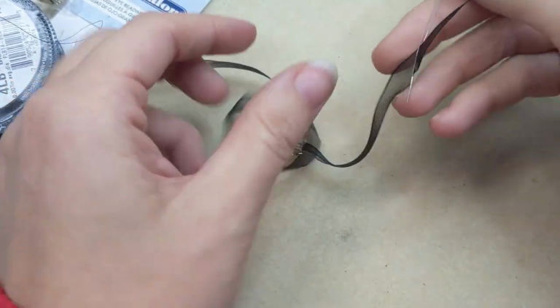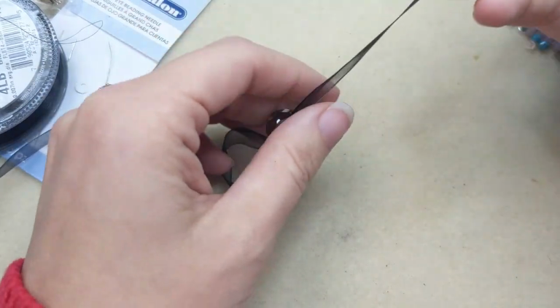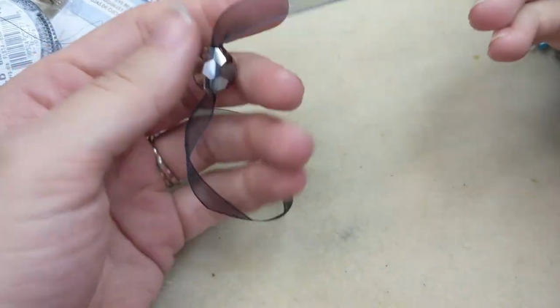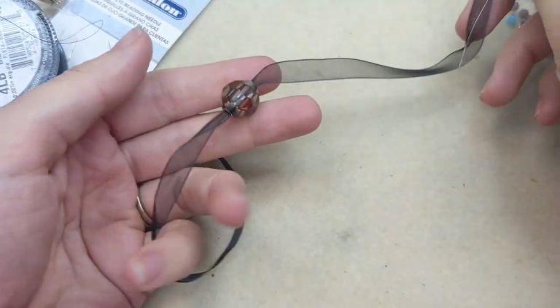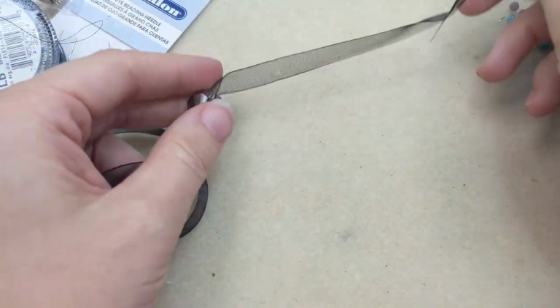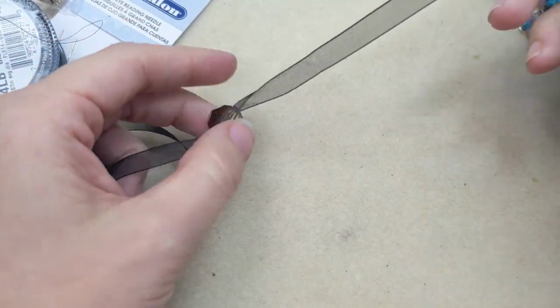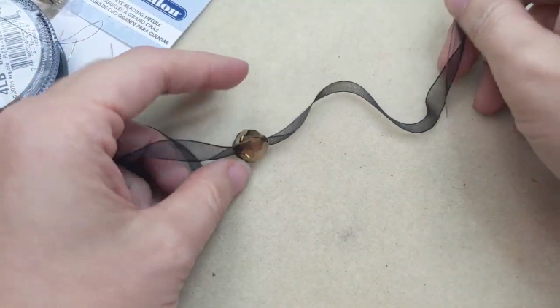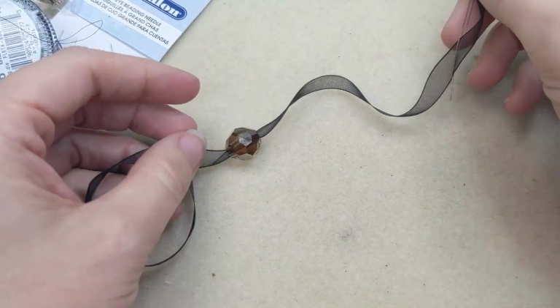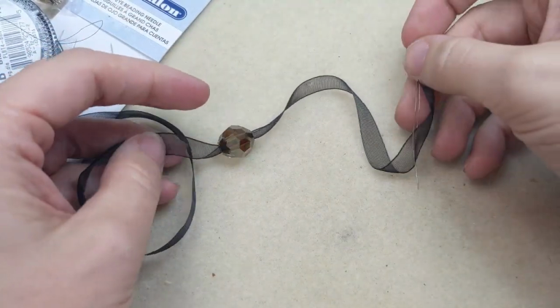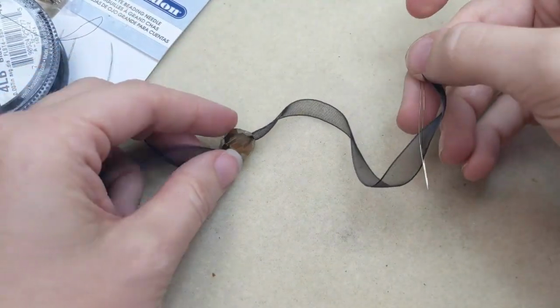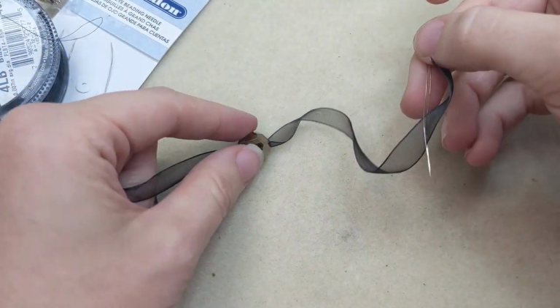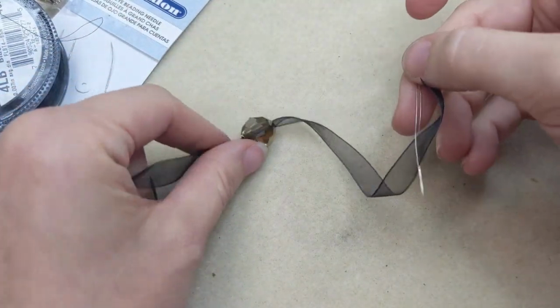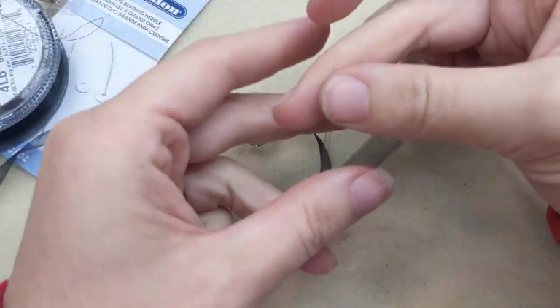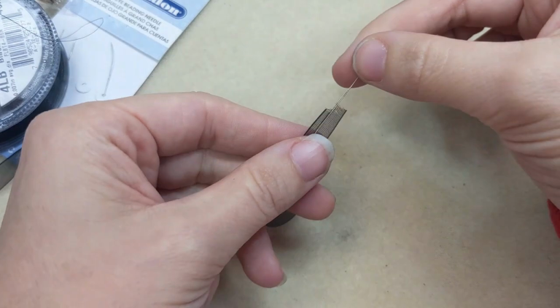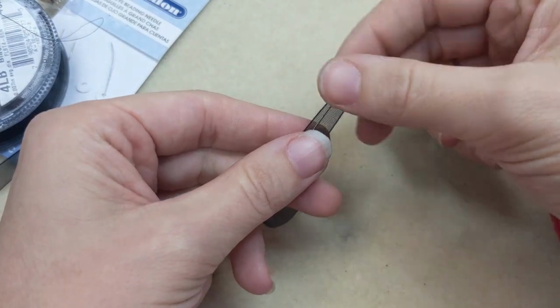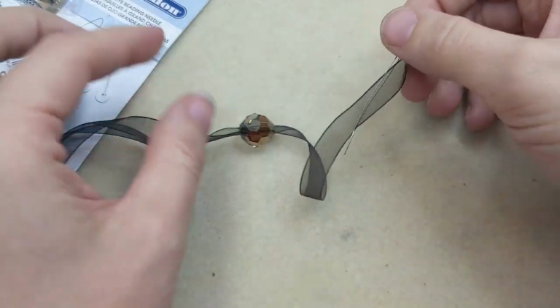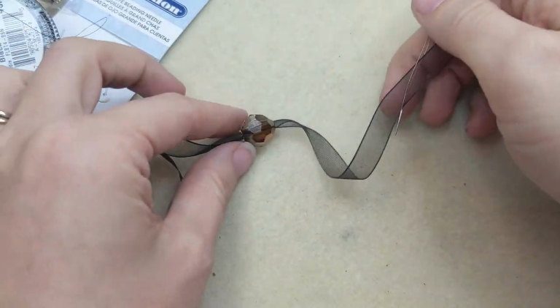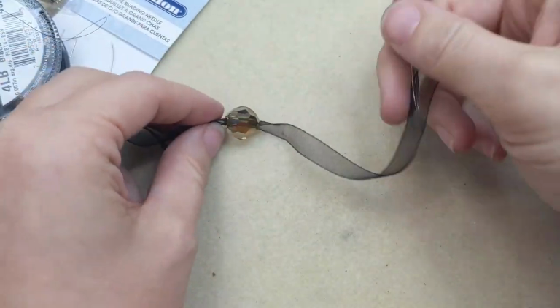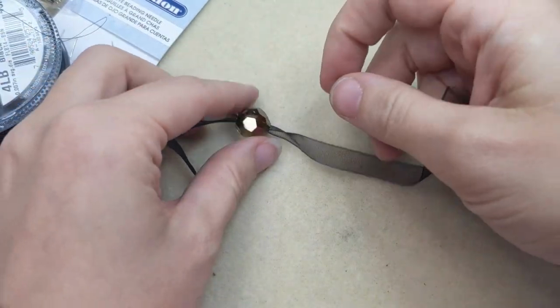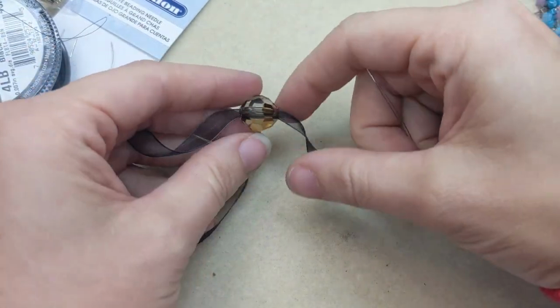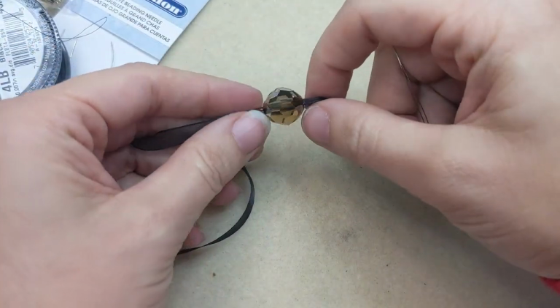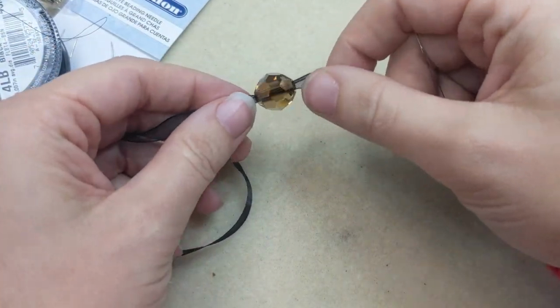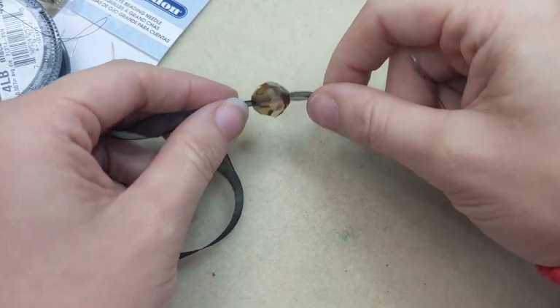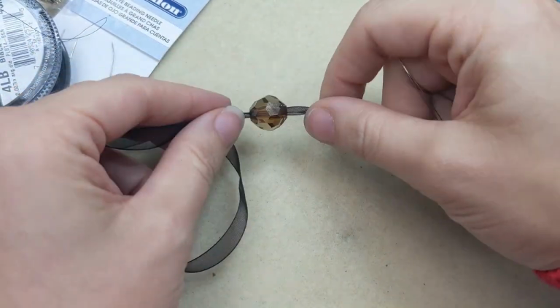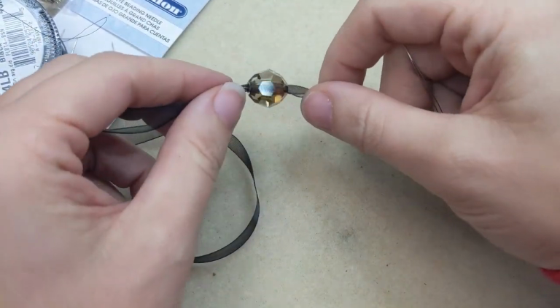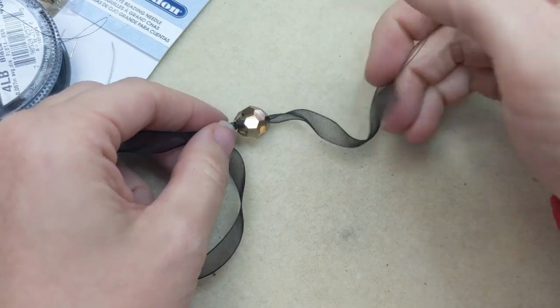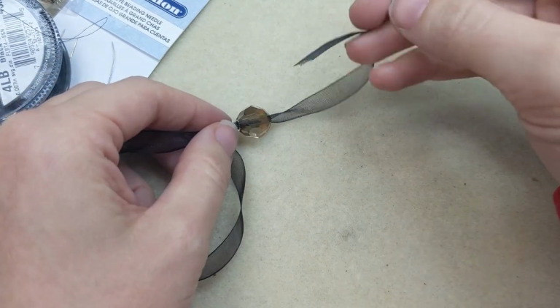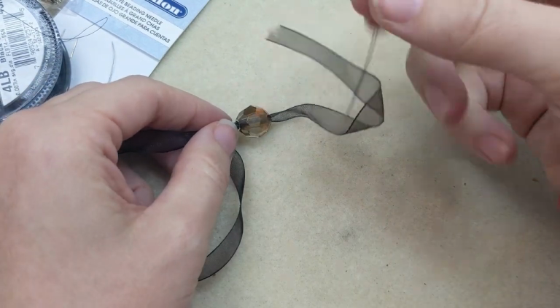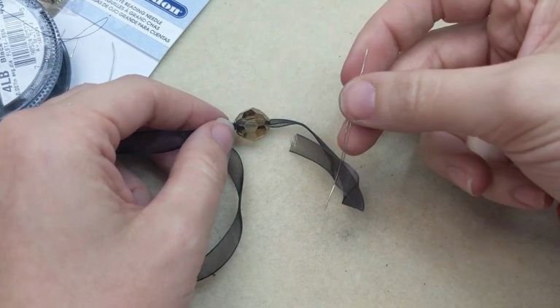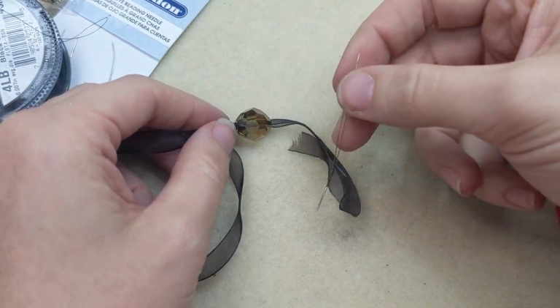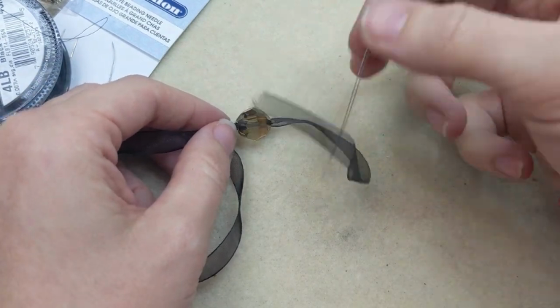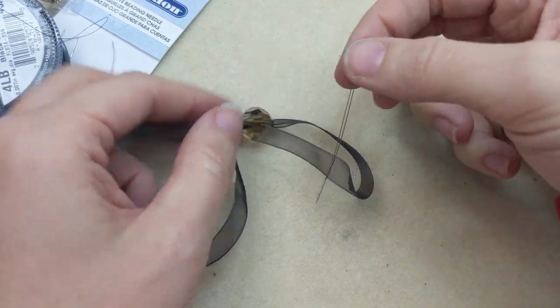It makes it so much easier. If you're working with a delicate or wider stringing material that doesn't fit through the stringing hole as easily, but can get through, you can use a big eye needle like this.